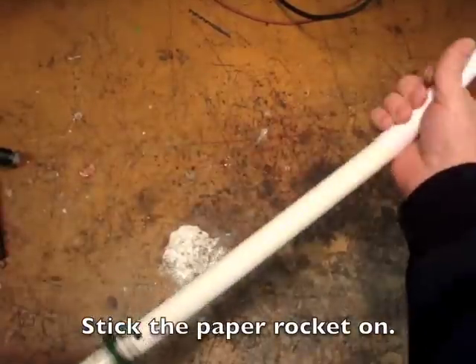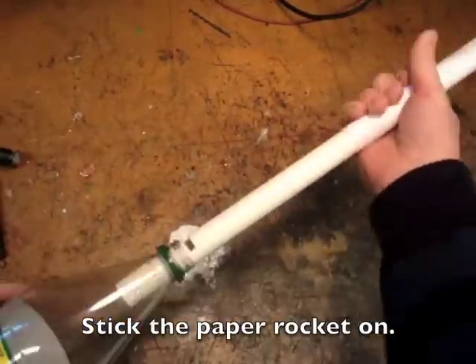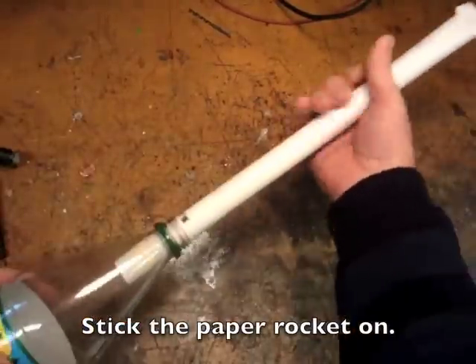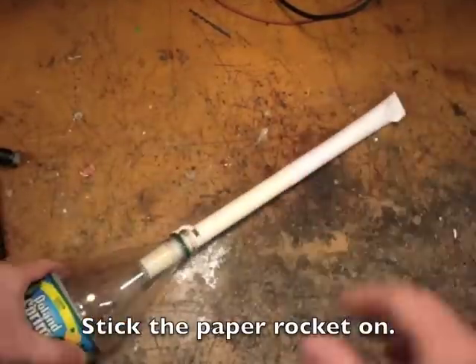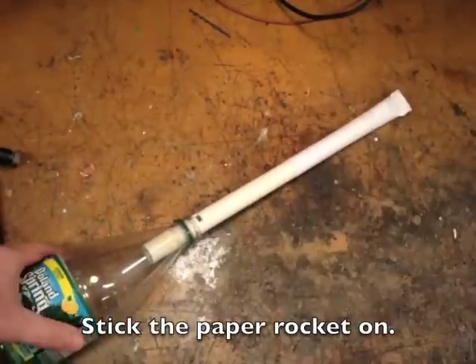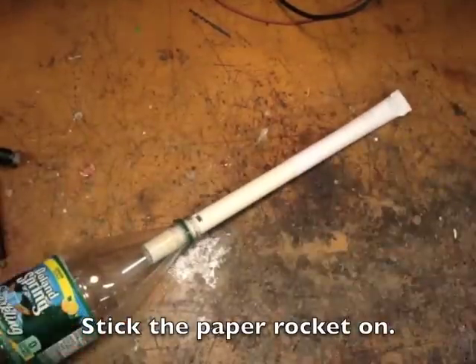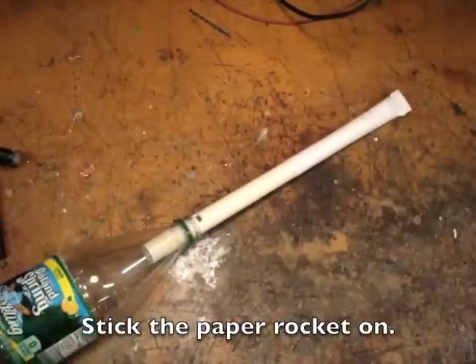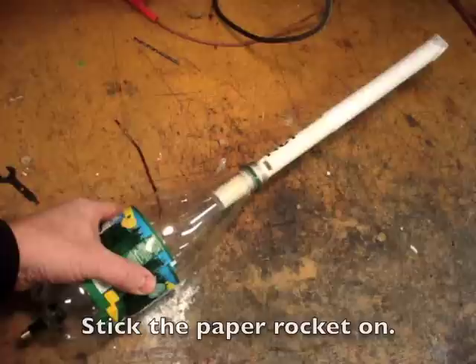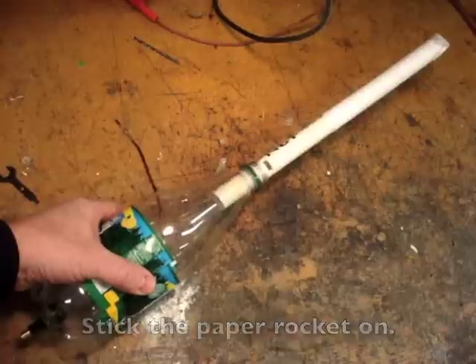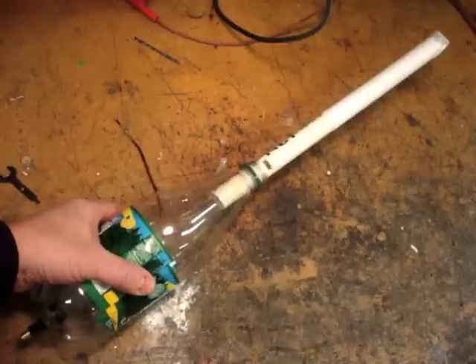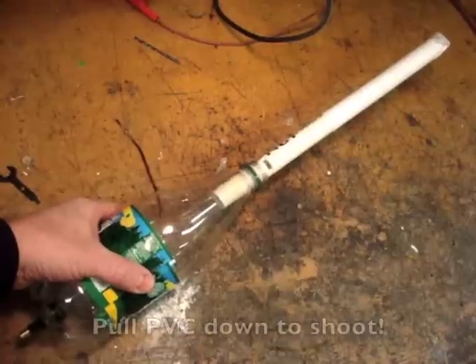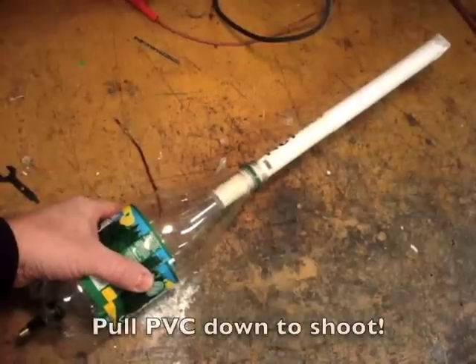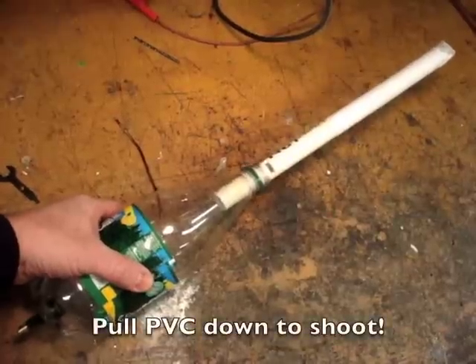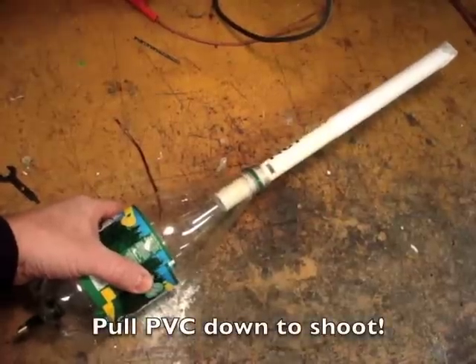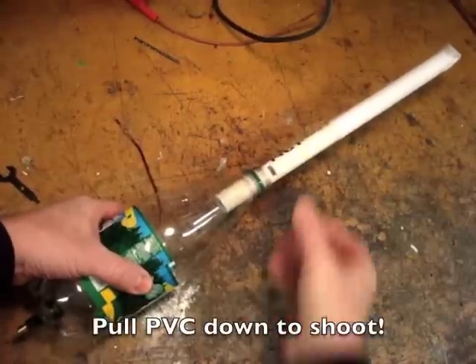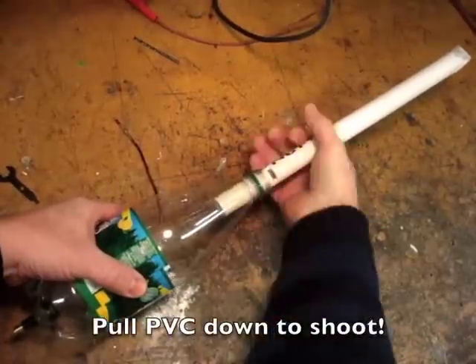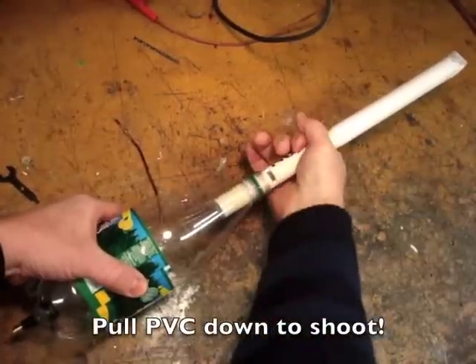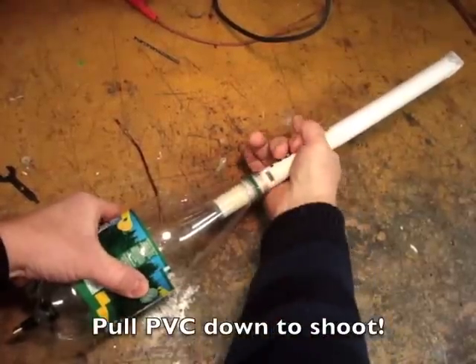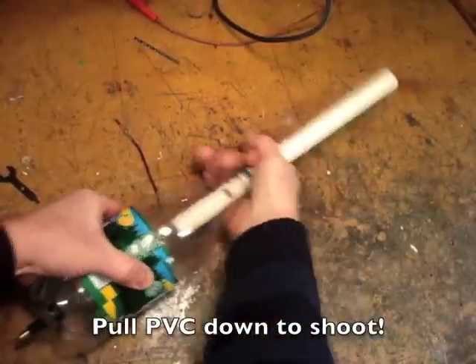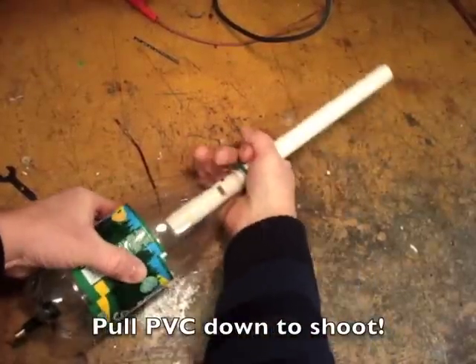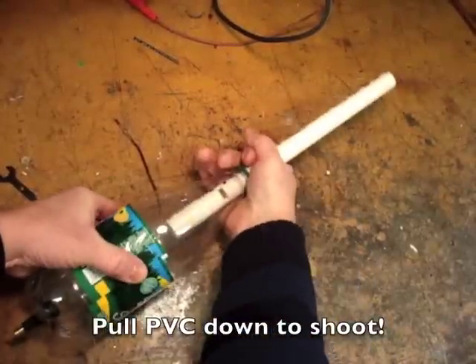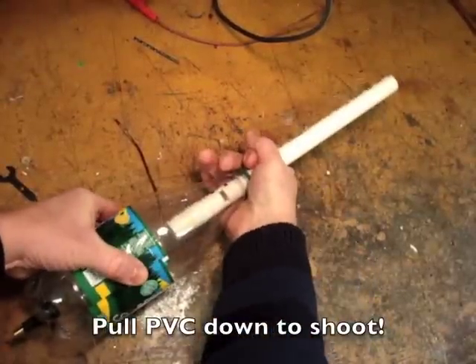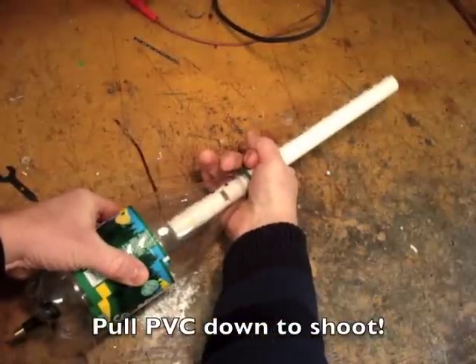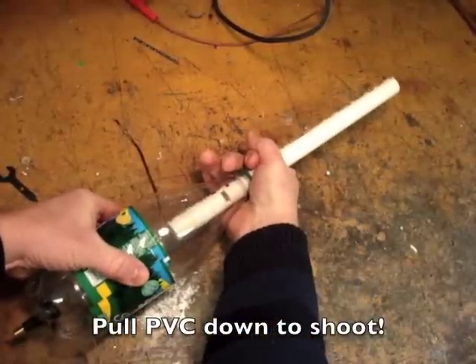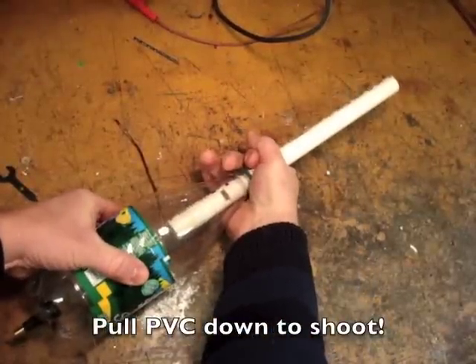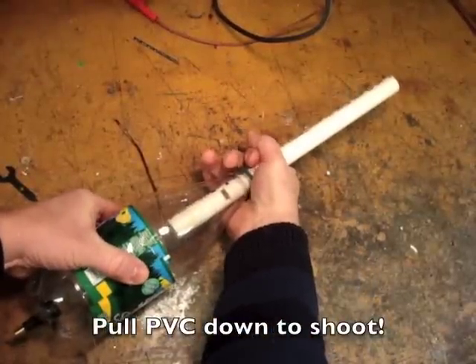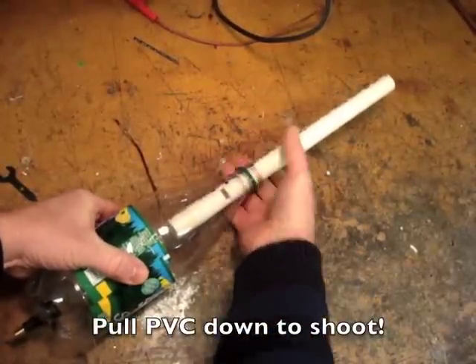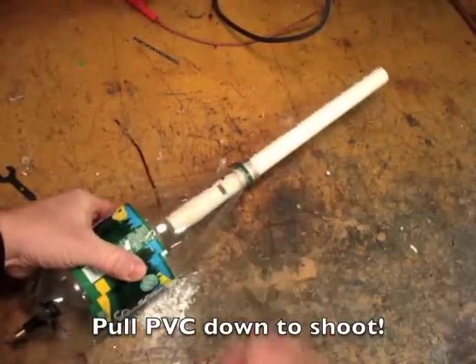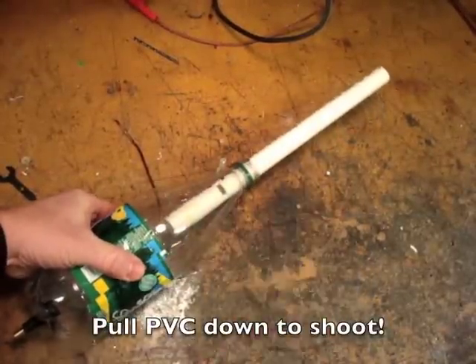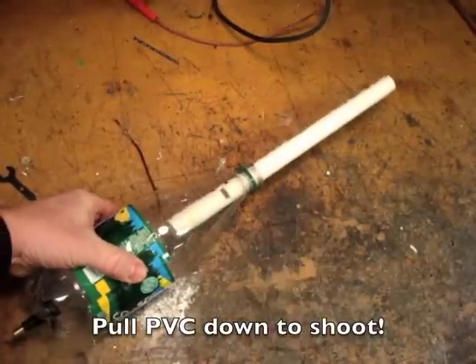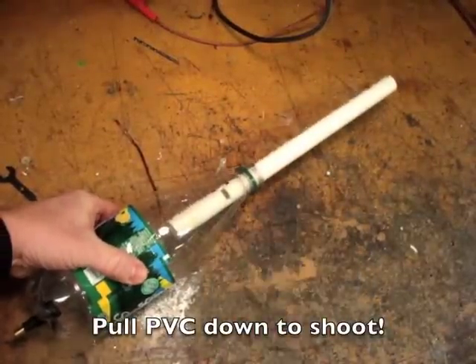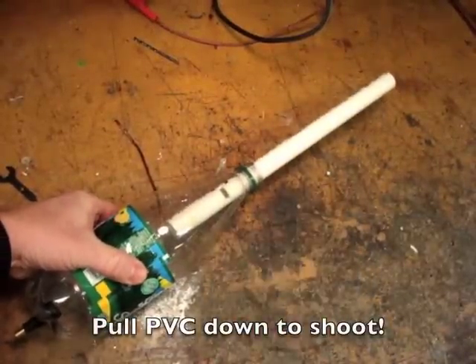Stick your paper rocket on and then pull the PVC down to shoot. Have fun!